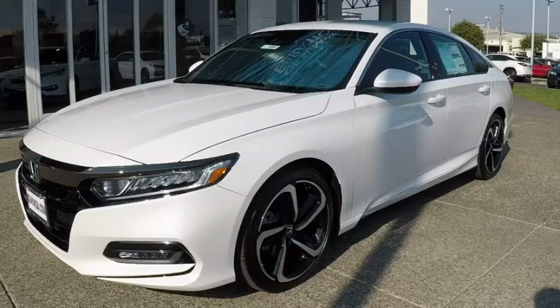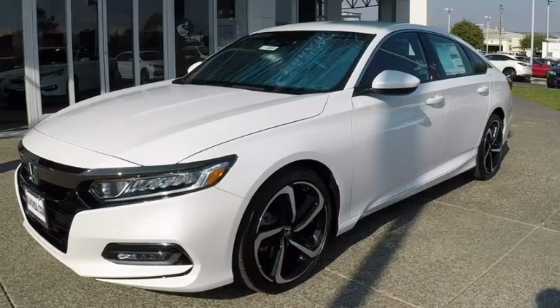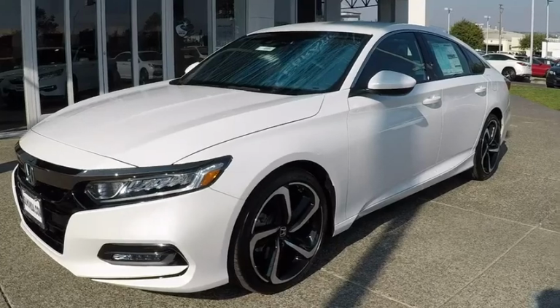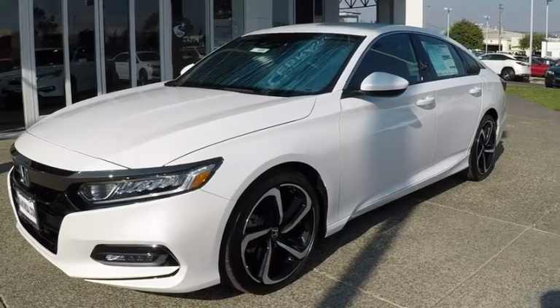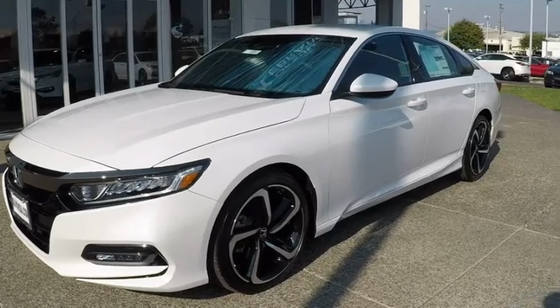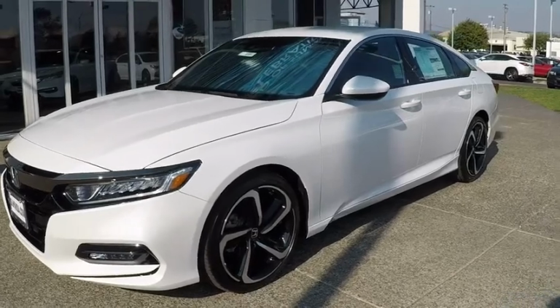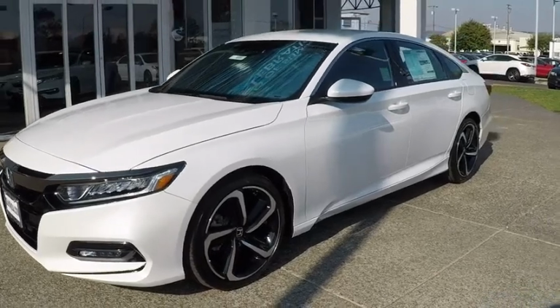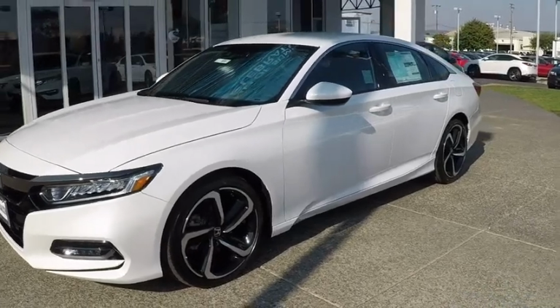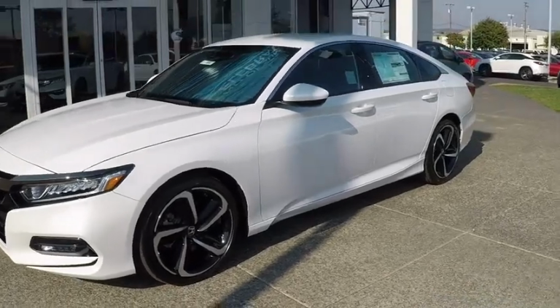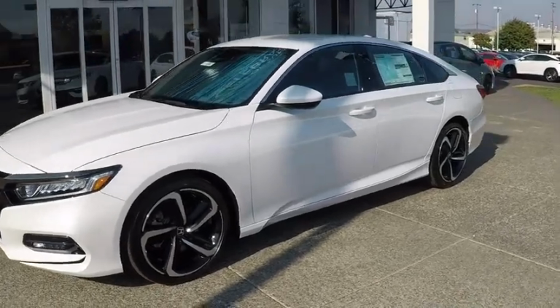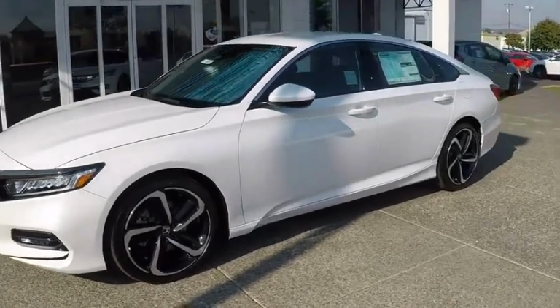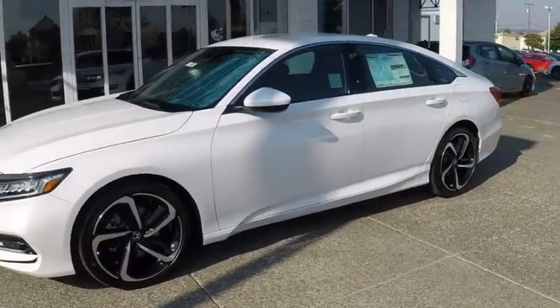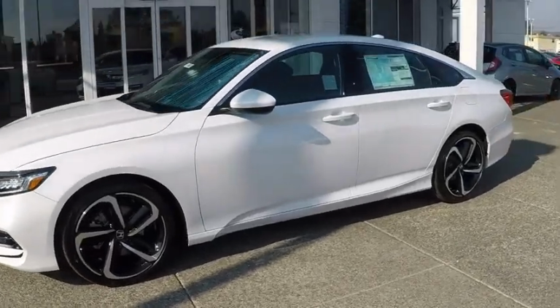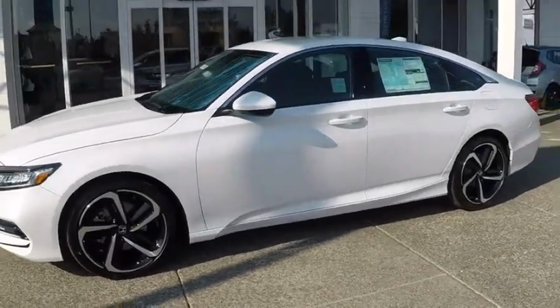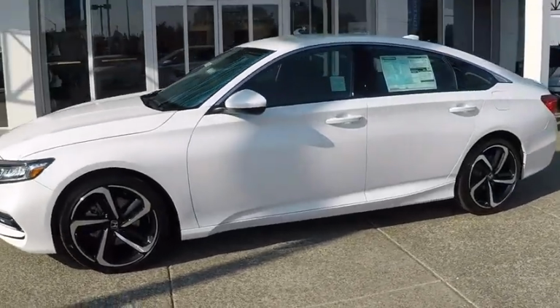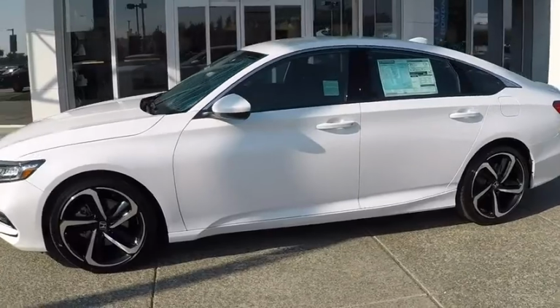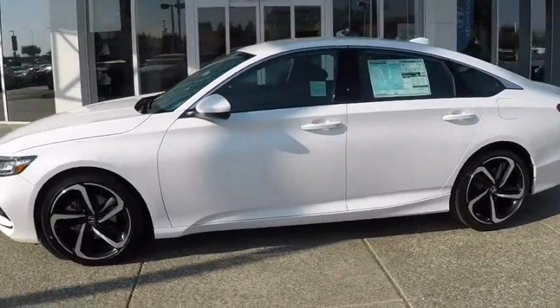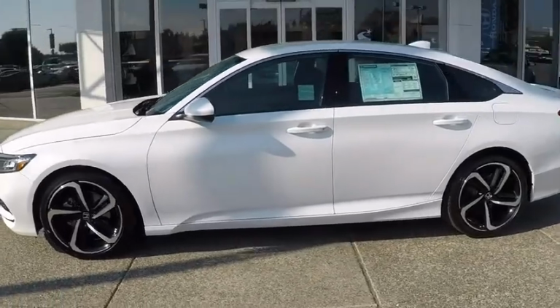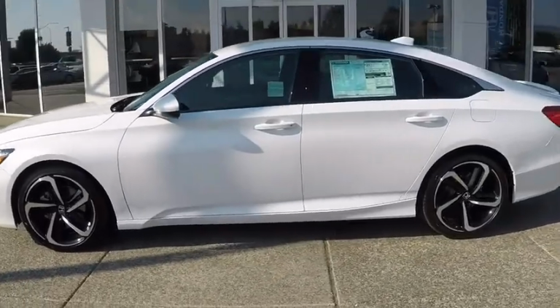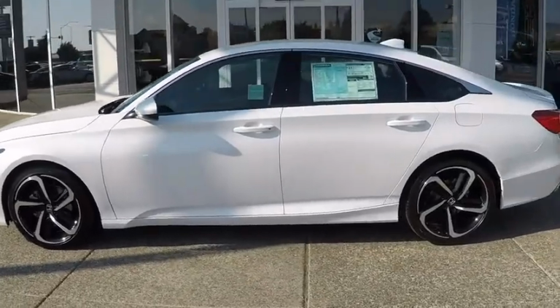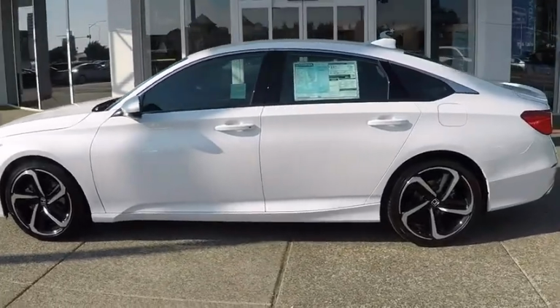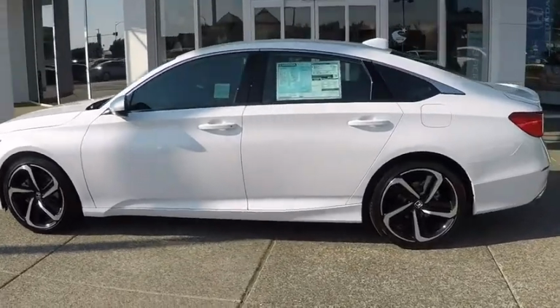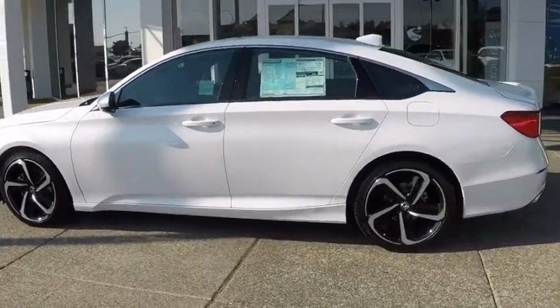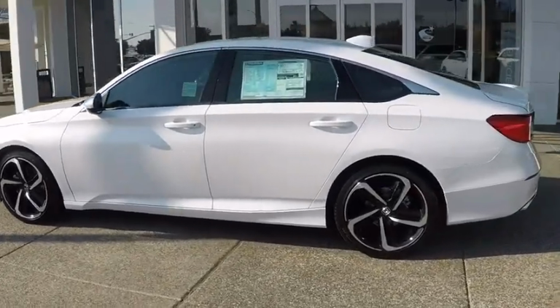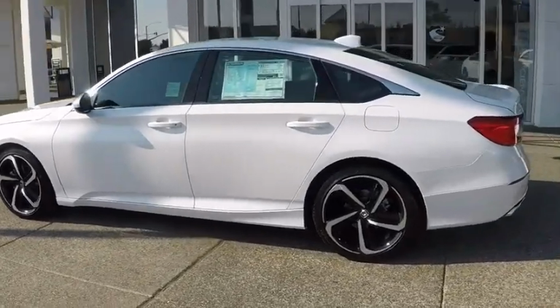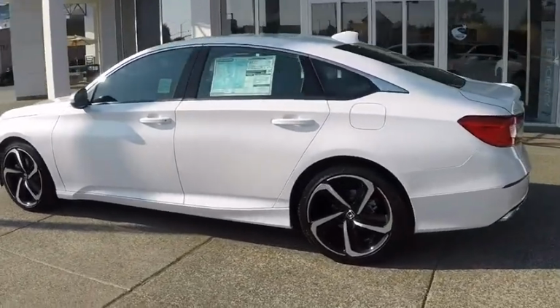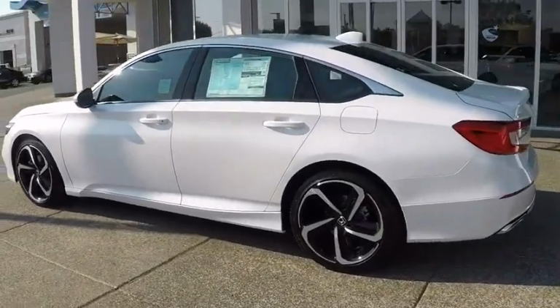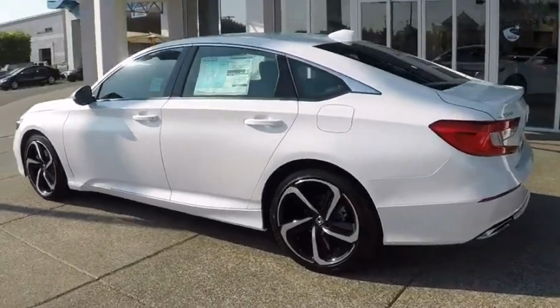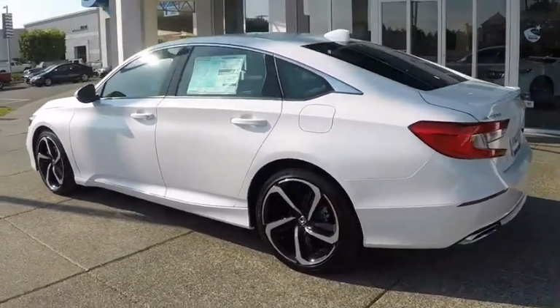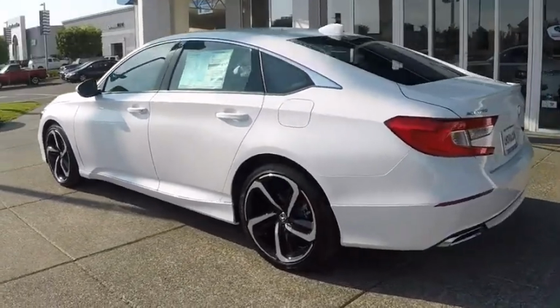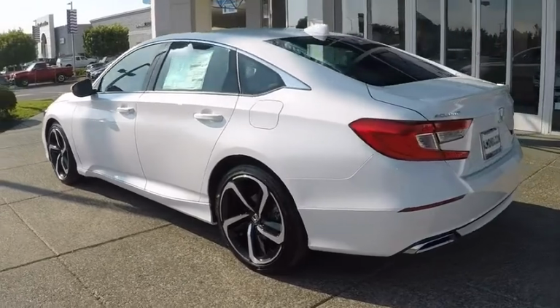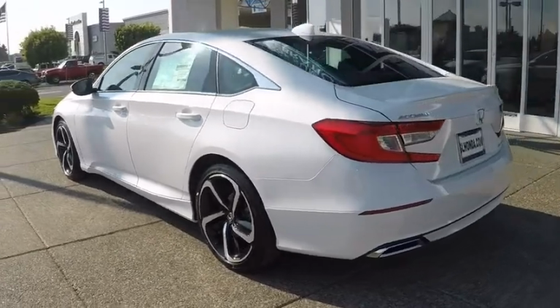Stop by and take a look at the 2020 Honda Accord. Ingeniously simple, yet overflowing with luxury and technological creativity. All that and more in the Accord.